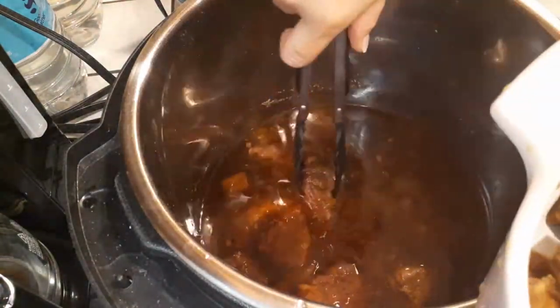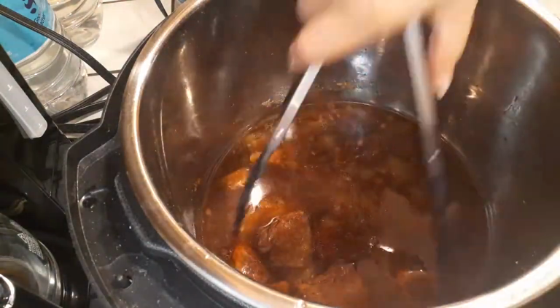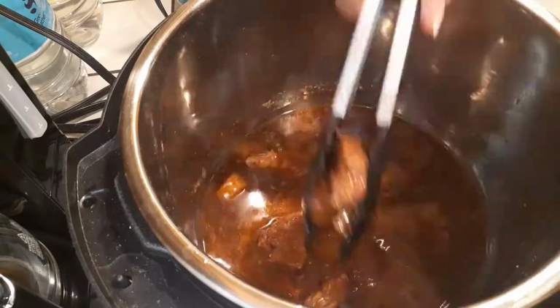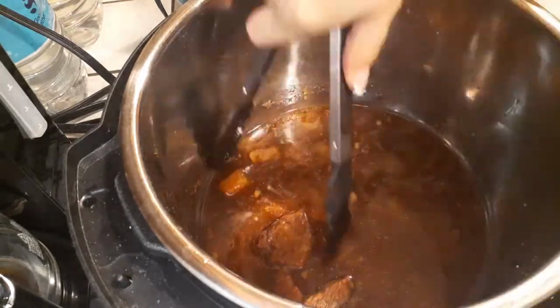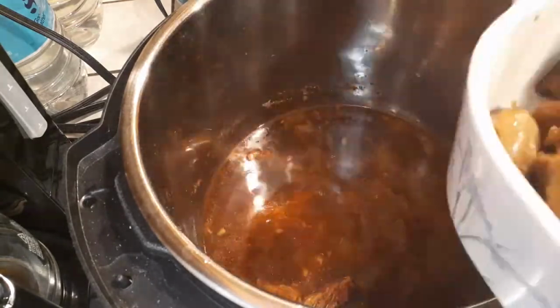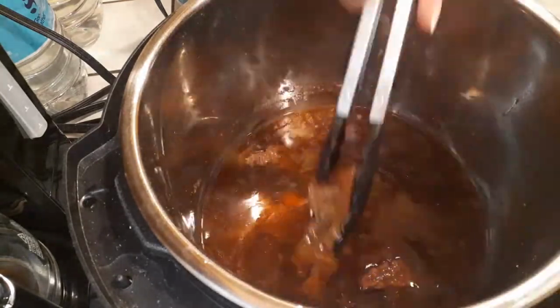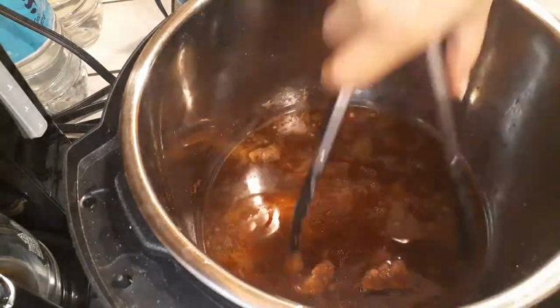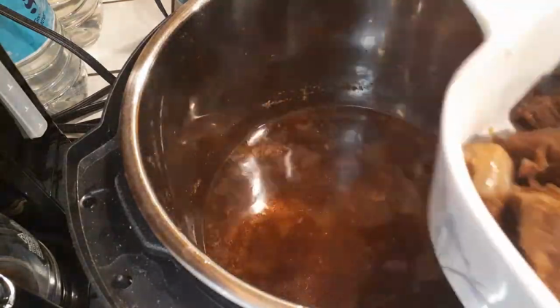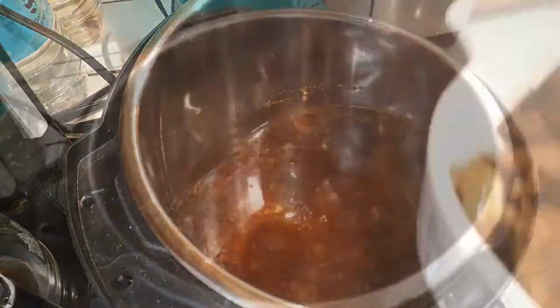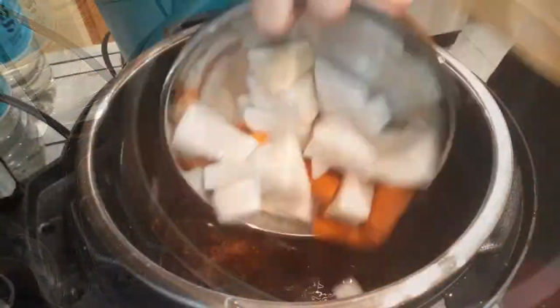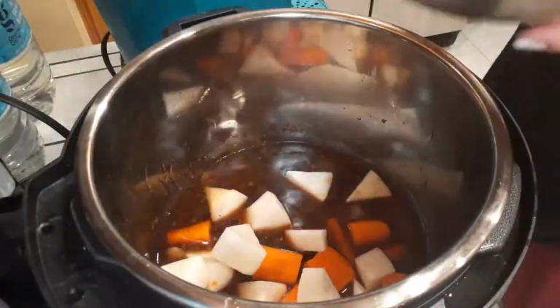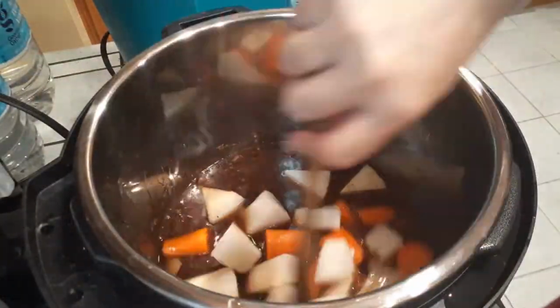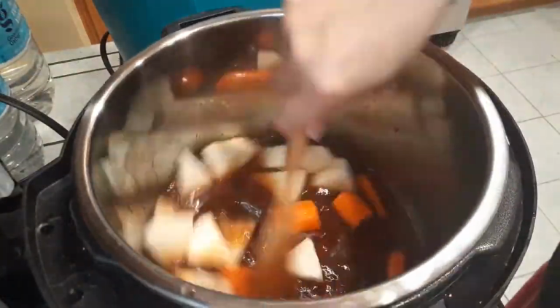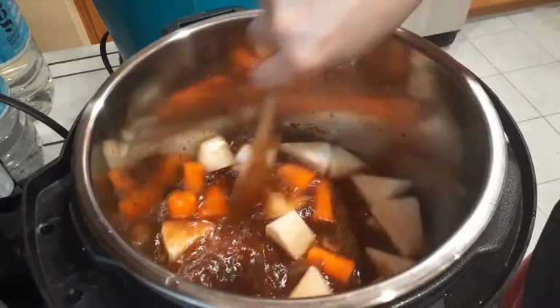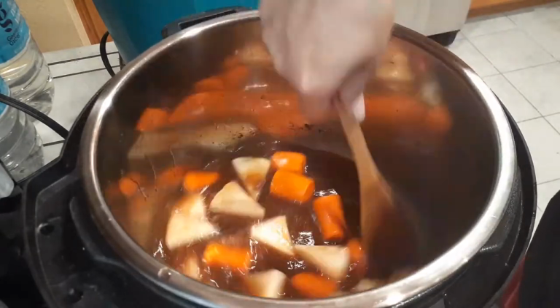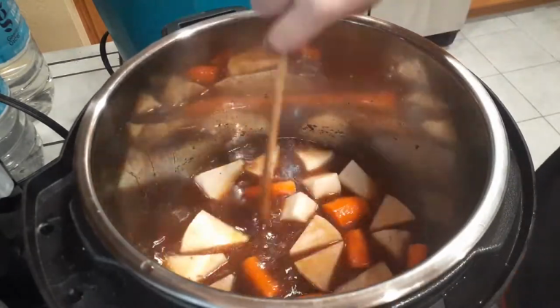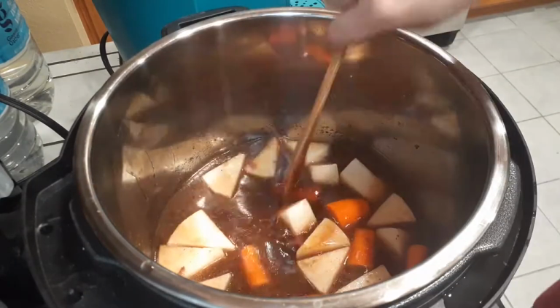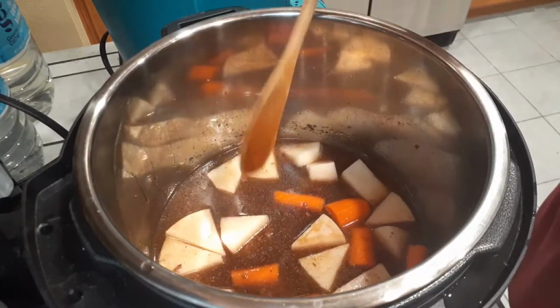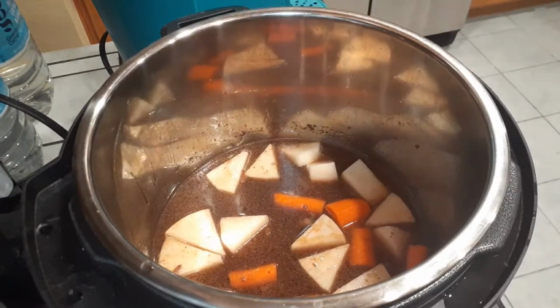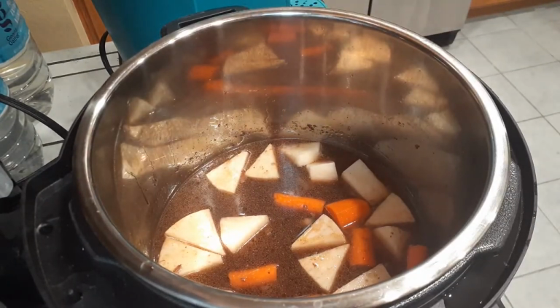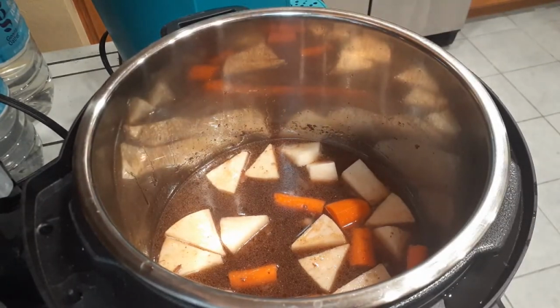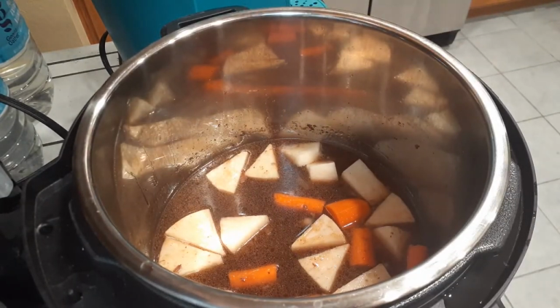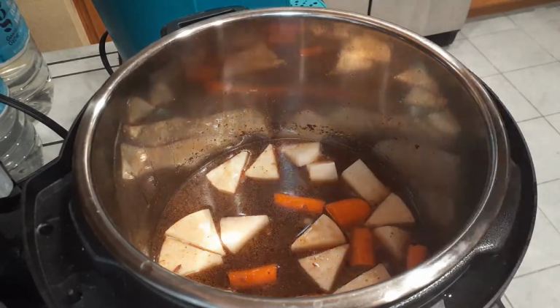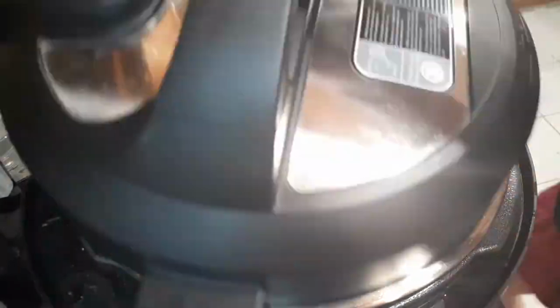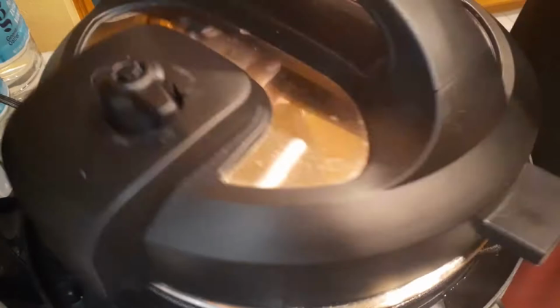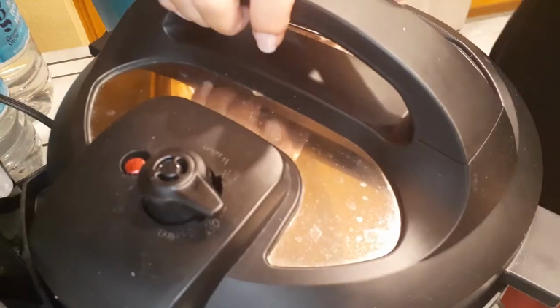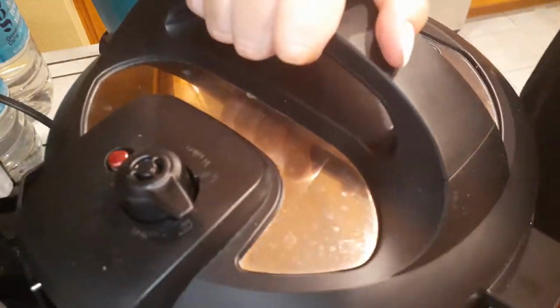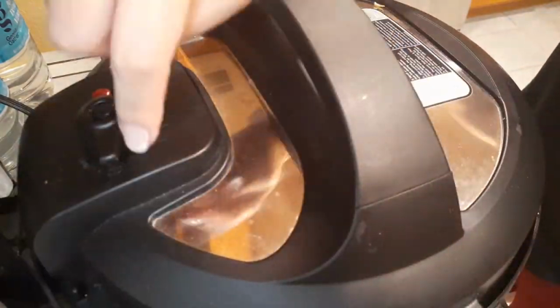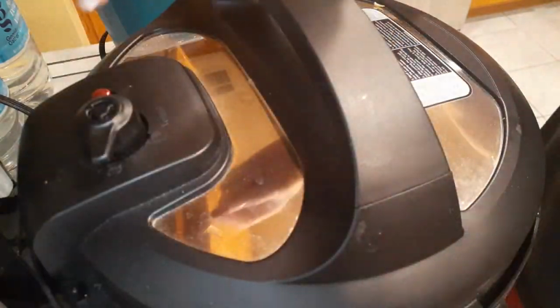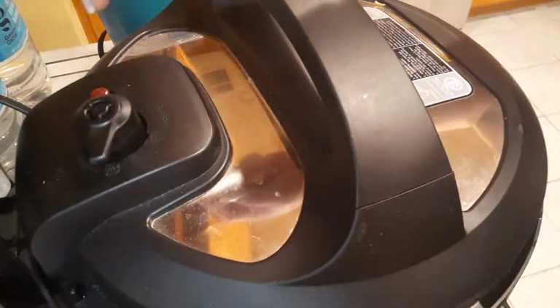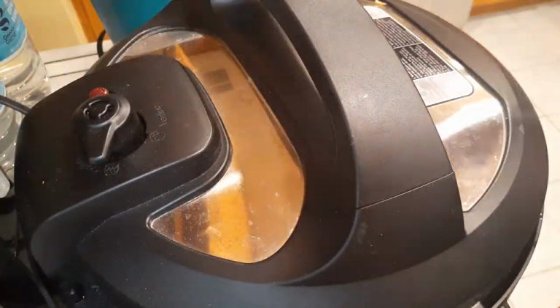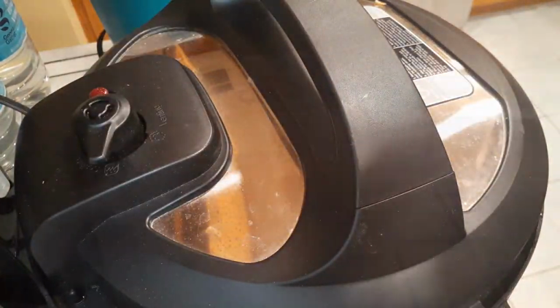Once all the meat is removed from your pot, go ahead and grab the vegetables that we had chopped up and throw them right inside. We're going to cook this on high pressure for 10 minutes, and that'll be just enough to make everything nice and soft without being overly cooked or super mushy.